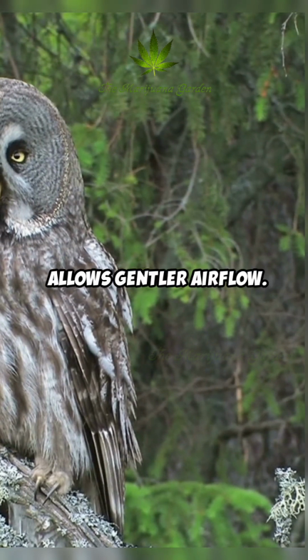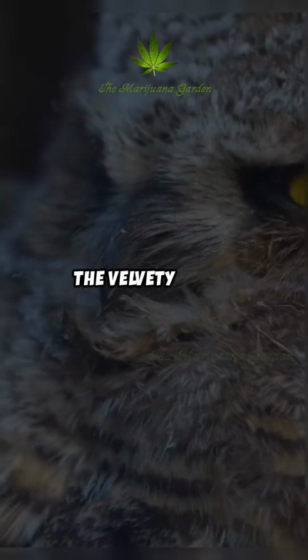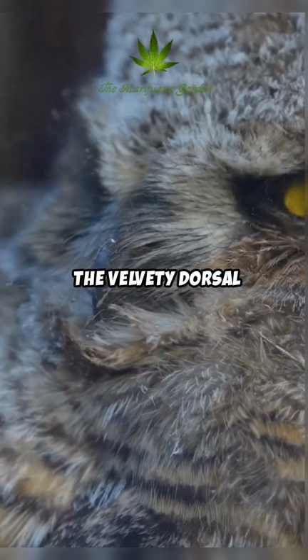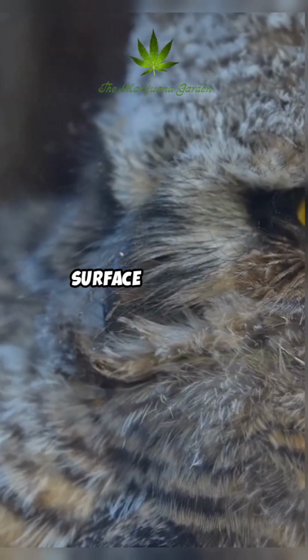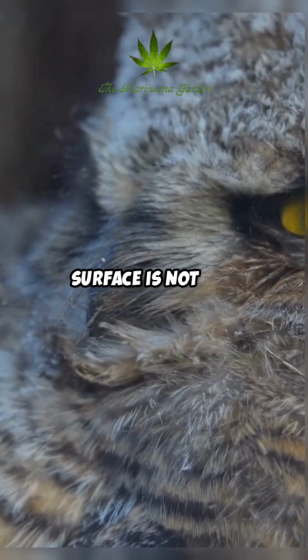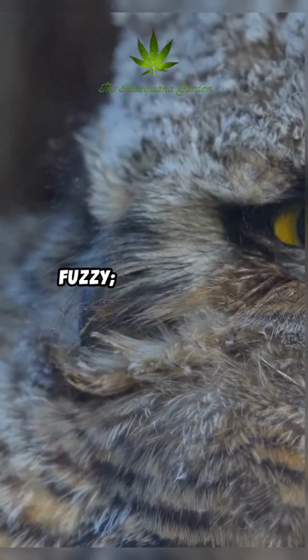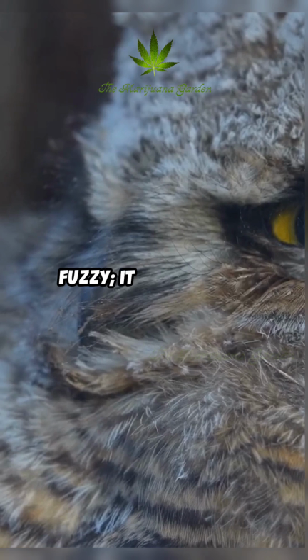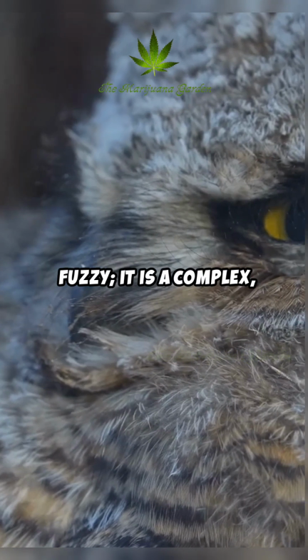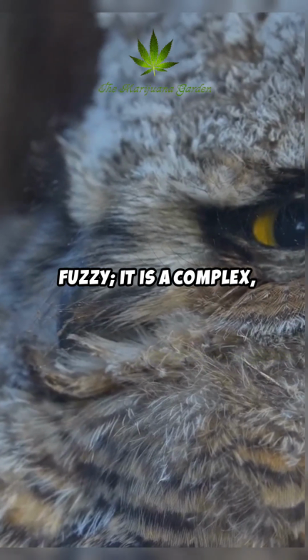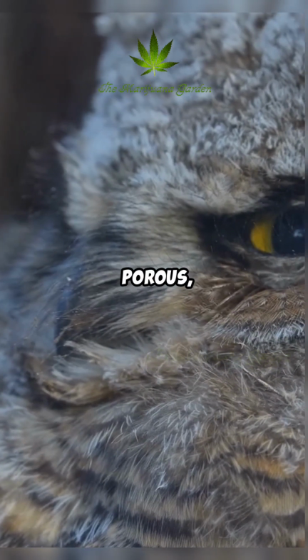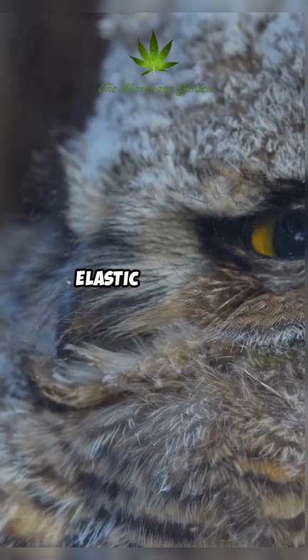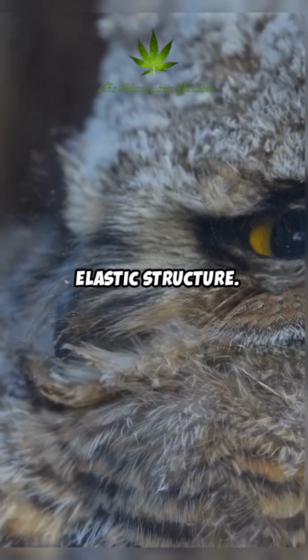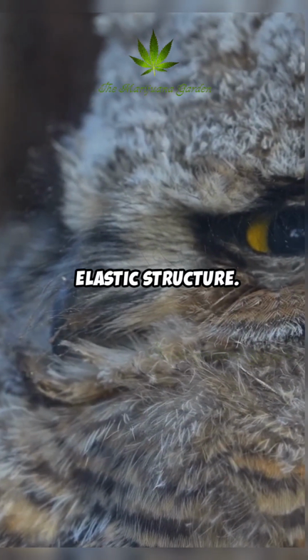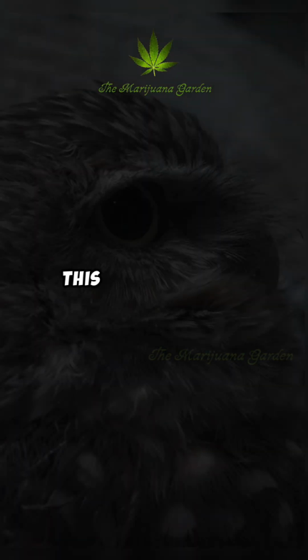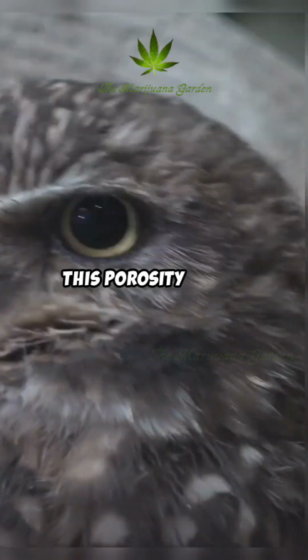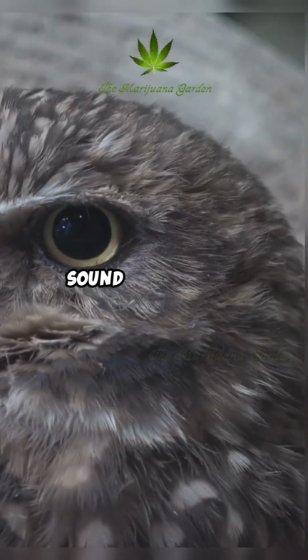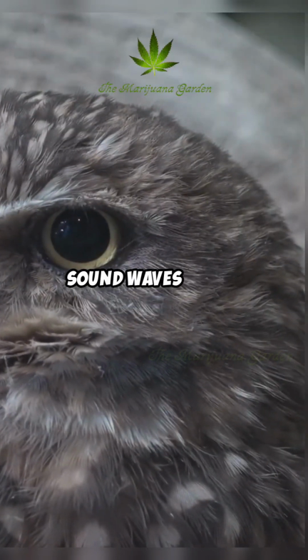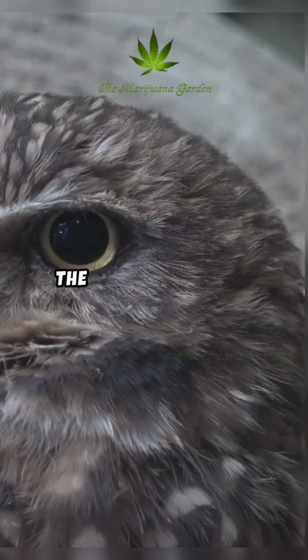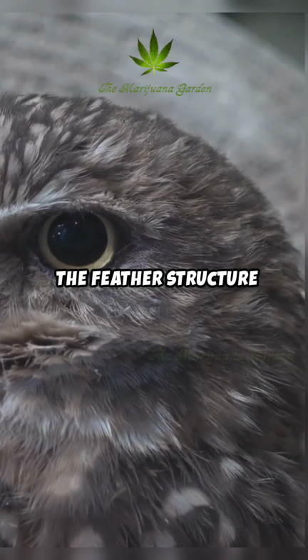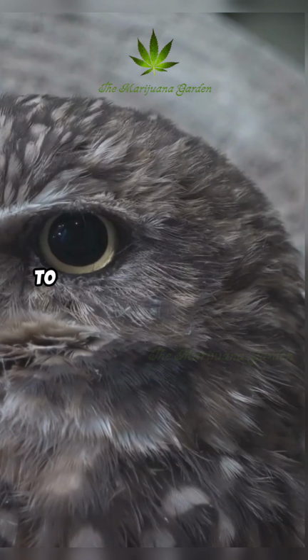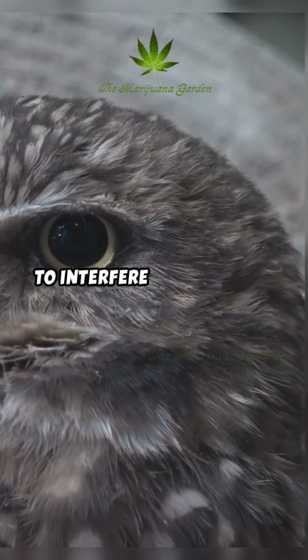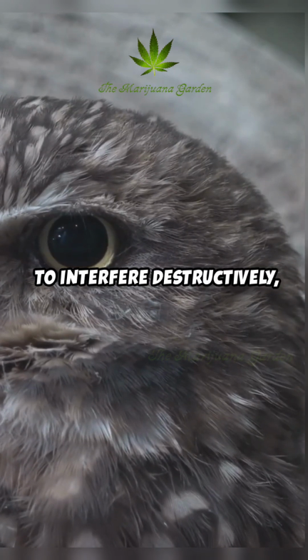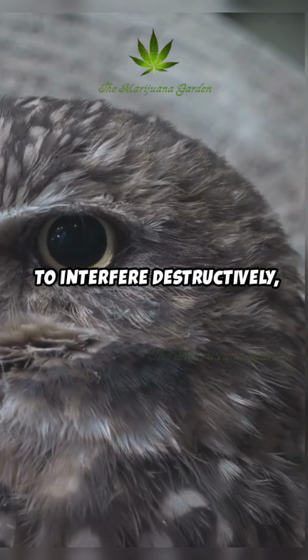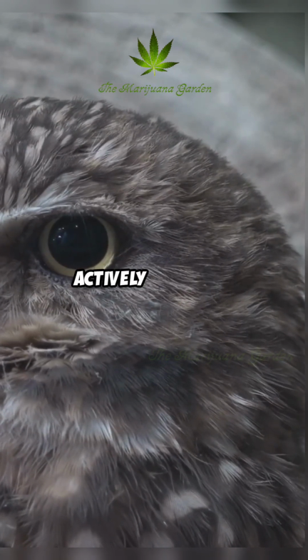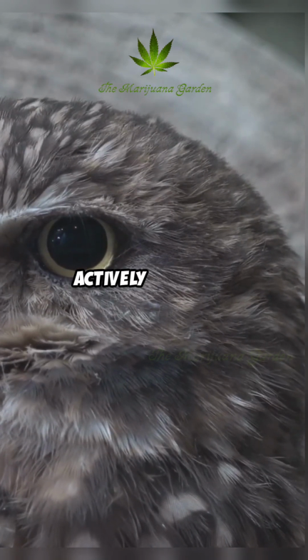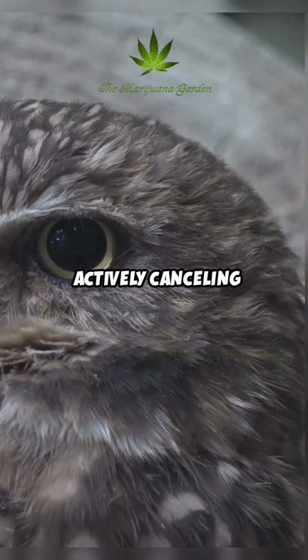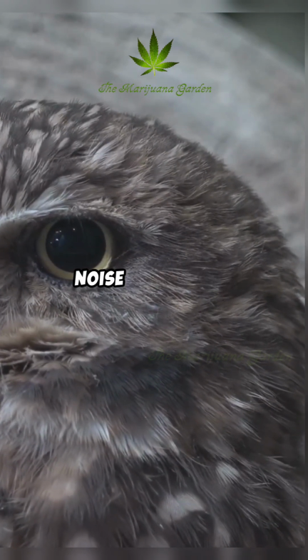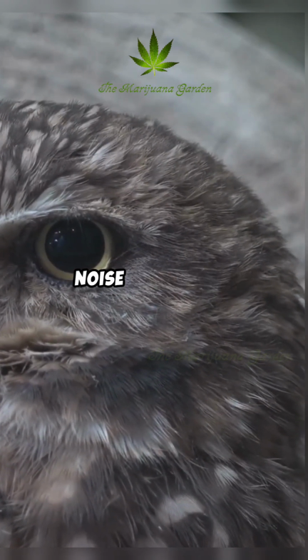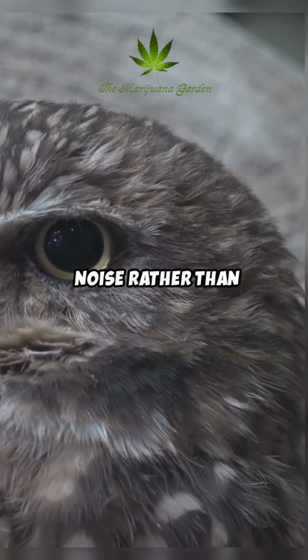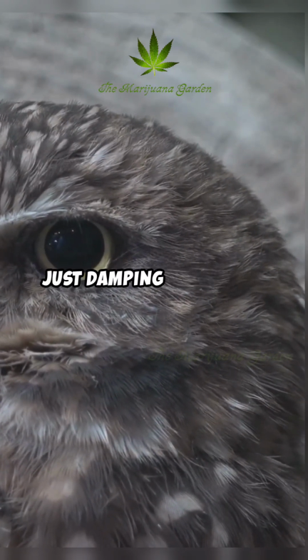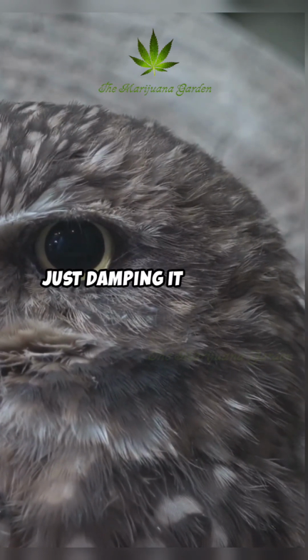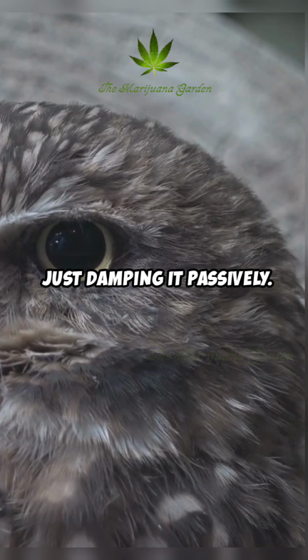The velvety dorsal surface is not just fuzzy — it is a complex, porous, elastic structure. This porosity allows sound waves within the feather structure to interfere destructively, actively cancelling noise rather than just damping it passively.